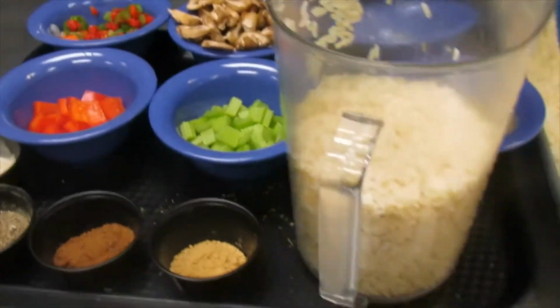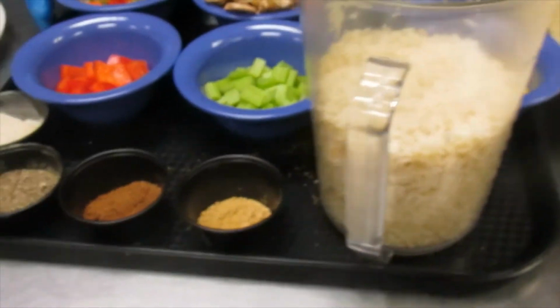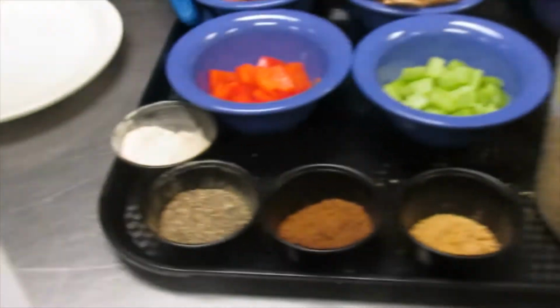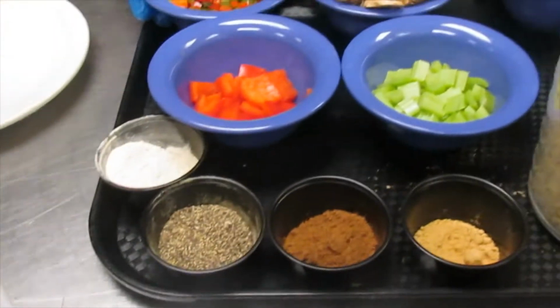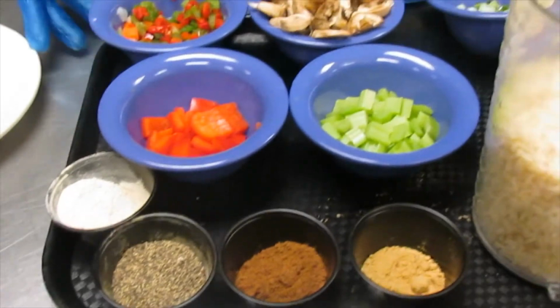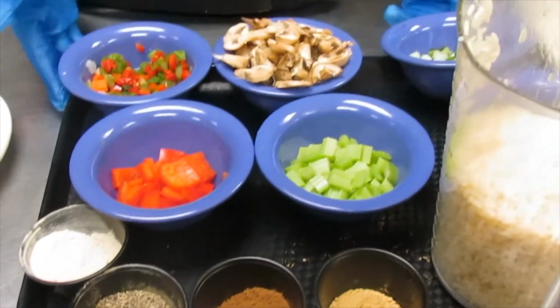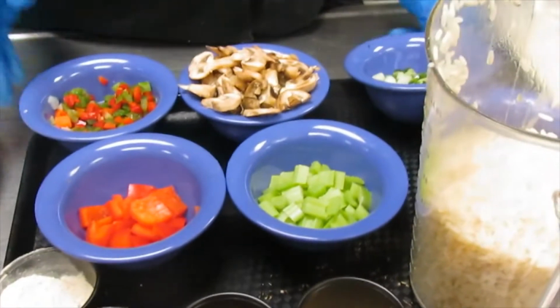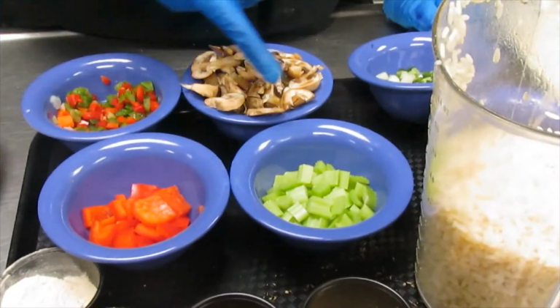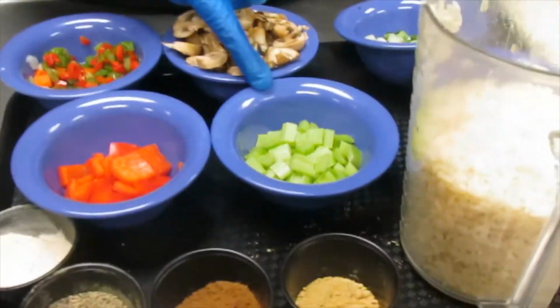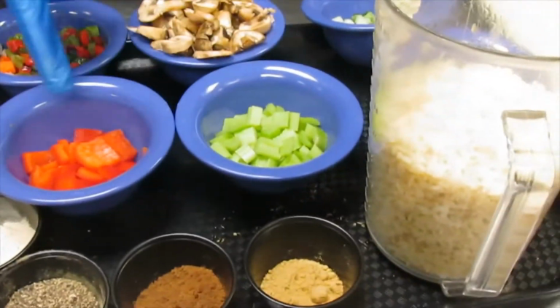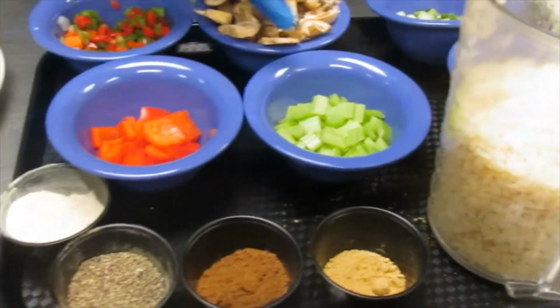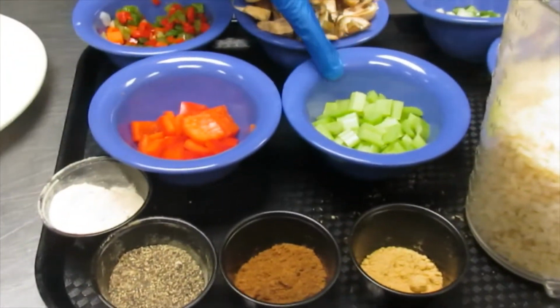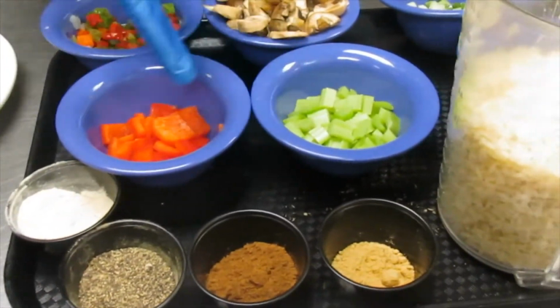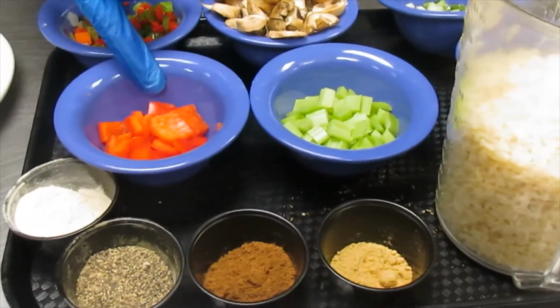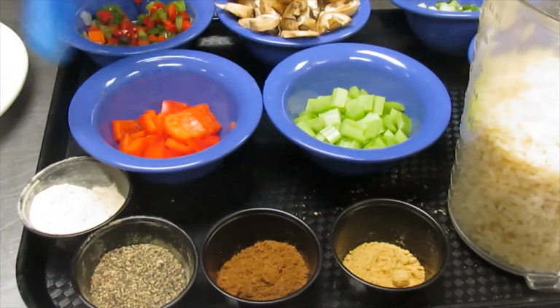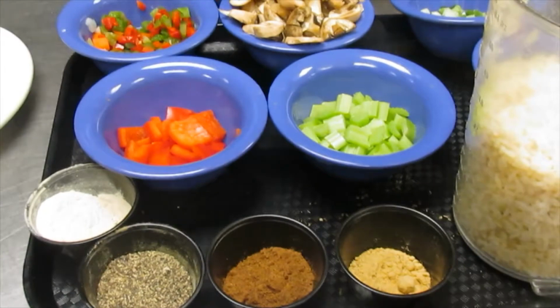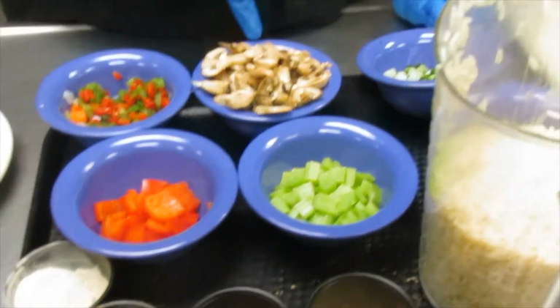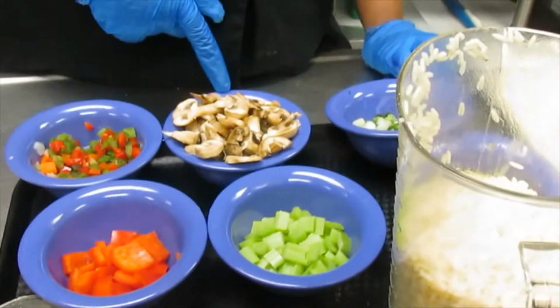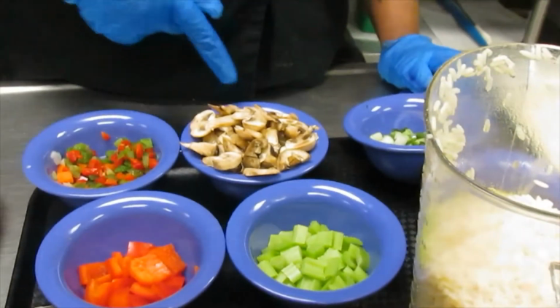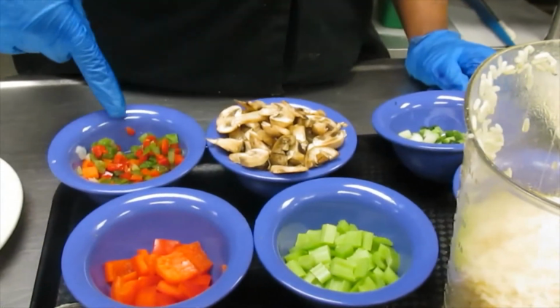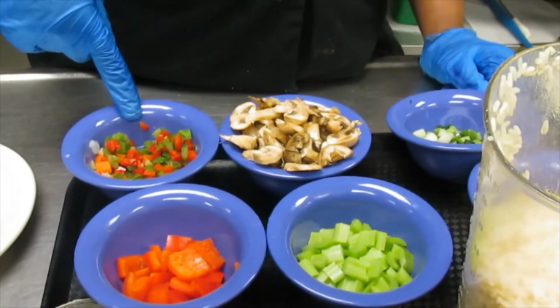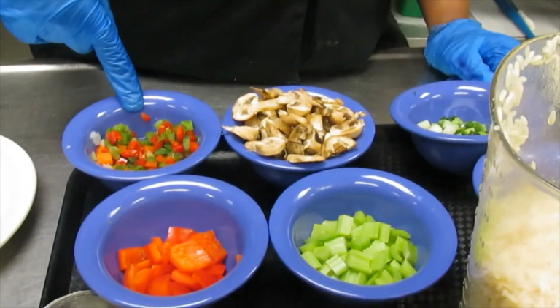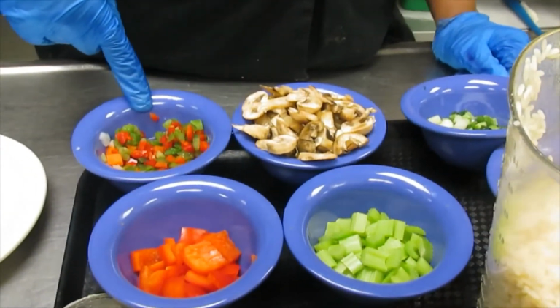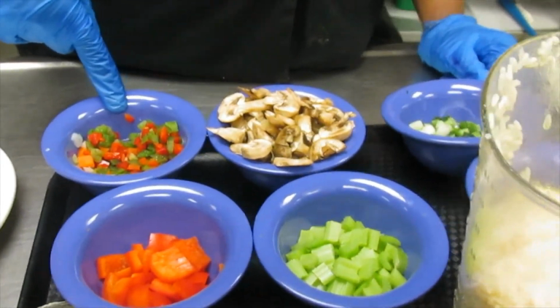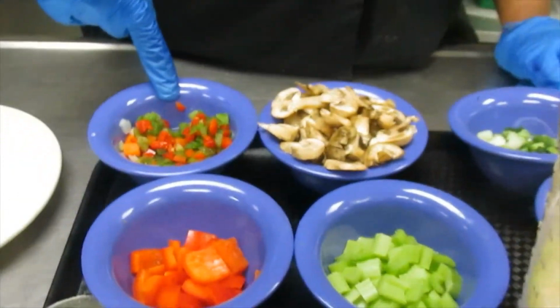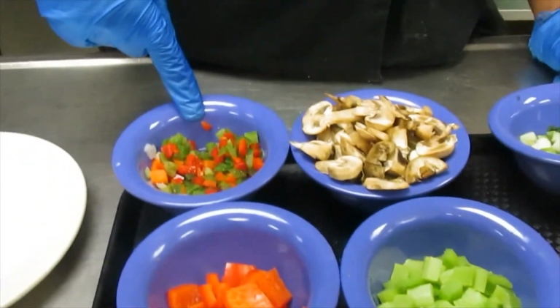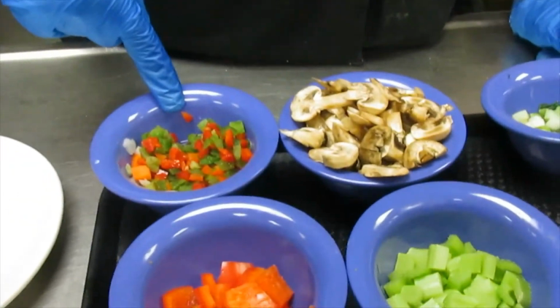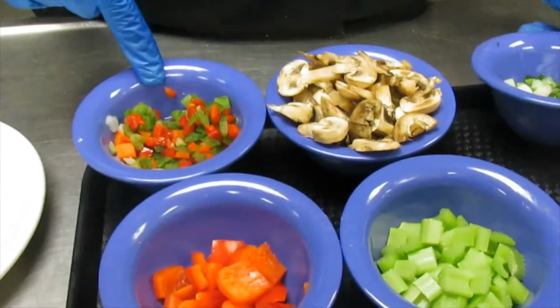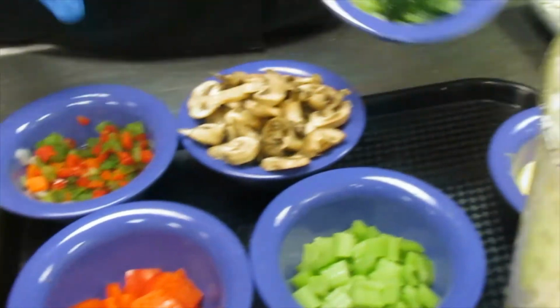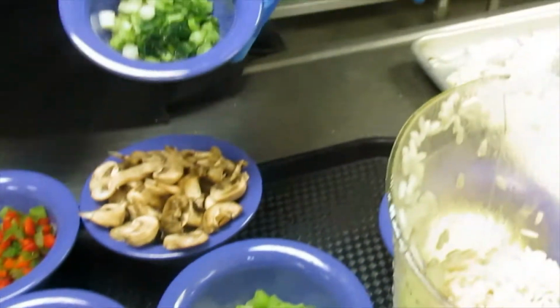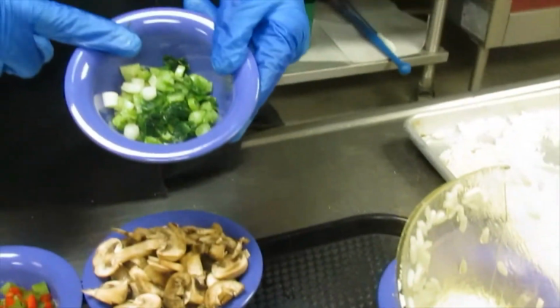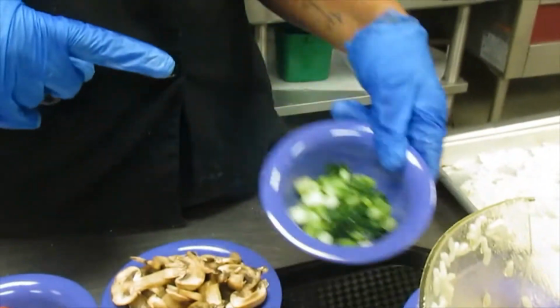Here we have some ingredients that I had in the refrigerator. We have celery, chopped bell pepper, mushrooms, a combination of red and green bell pepper, onions, carrots, and some green scallions.